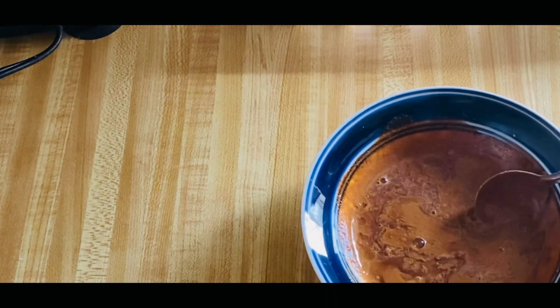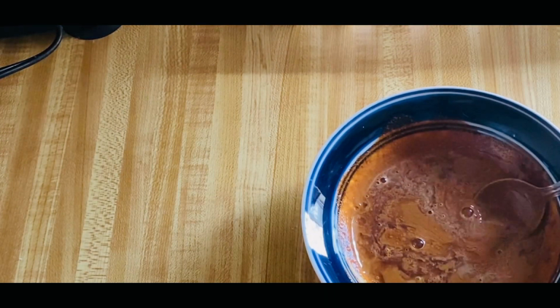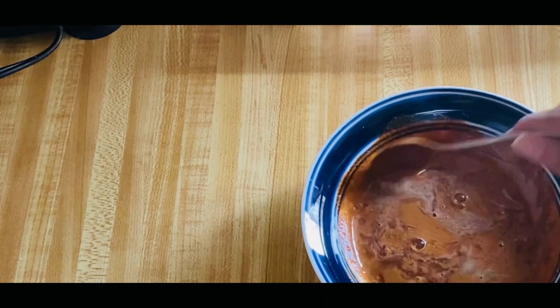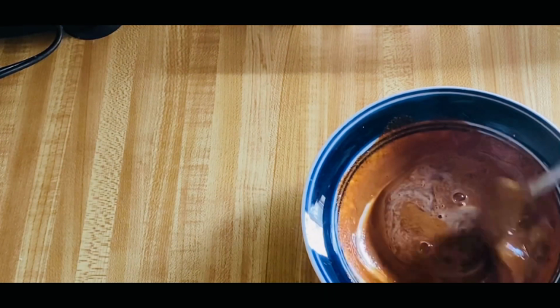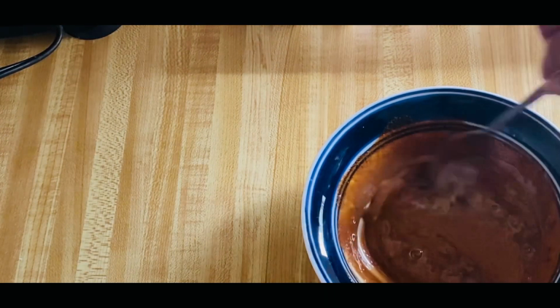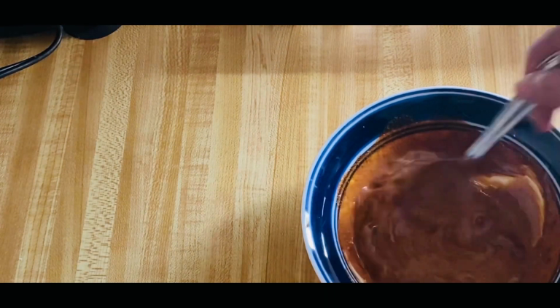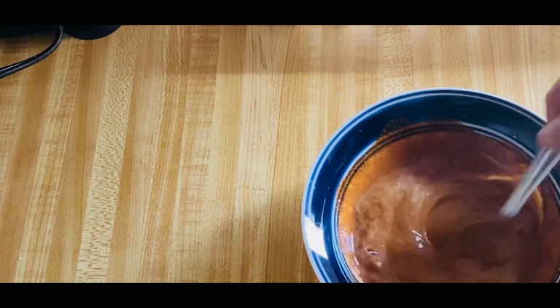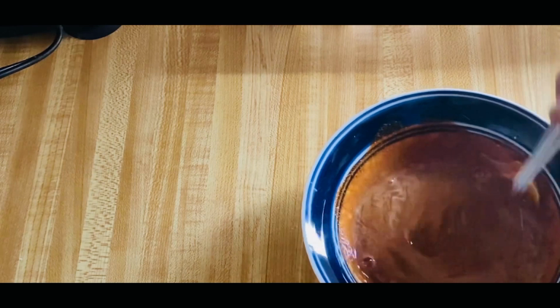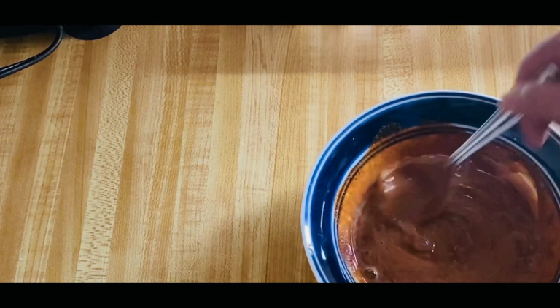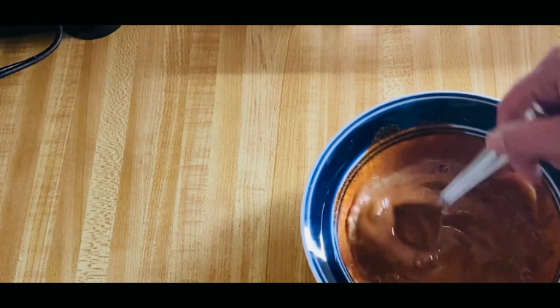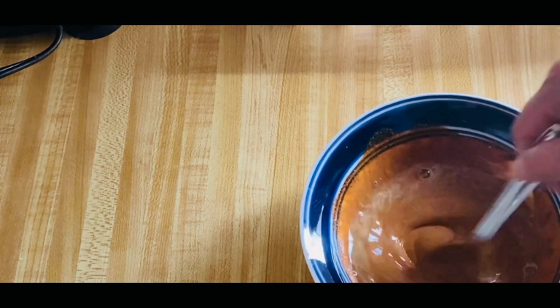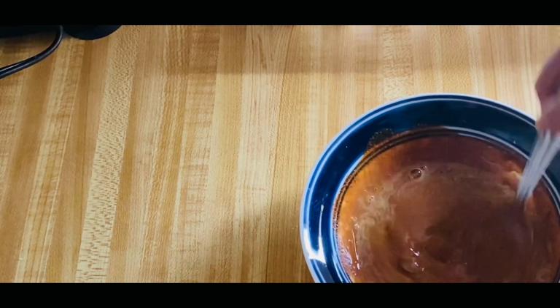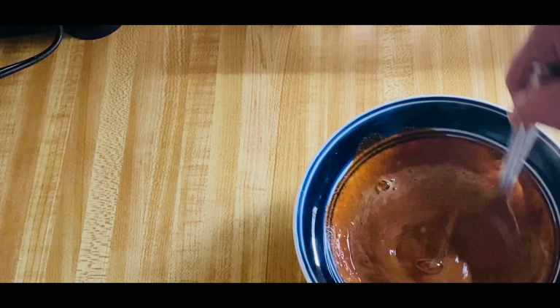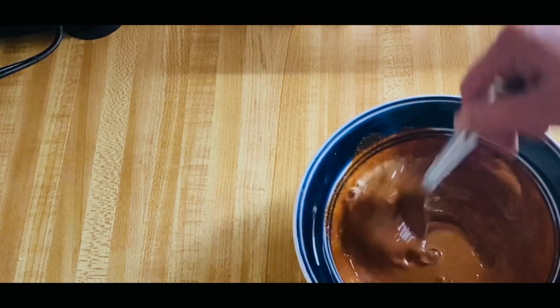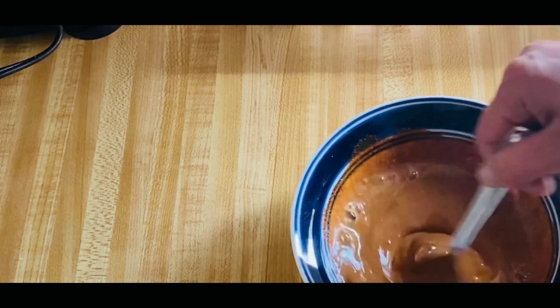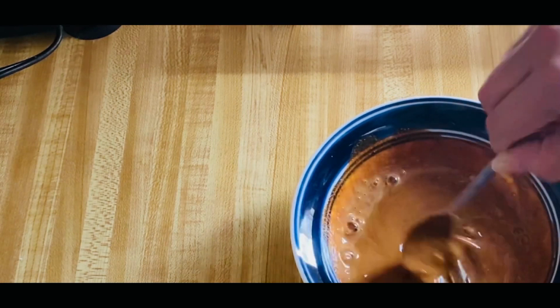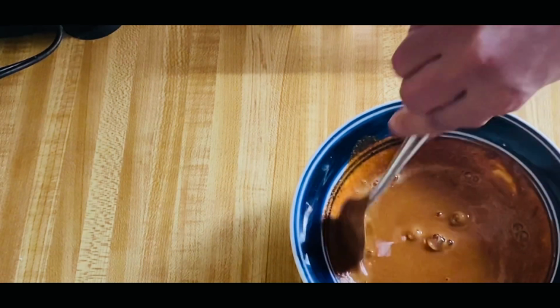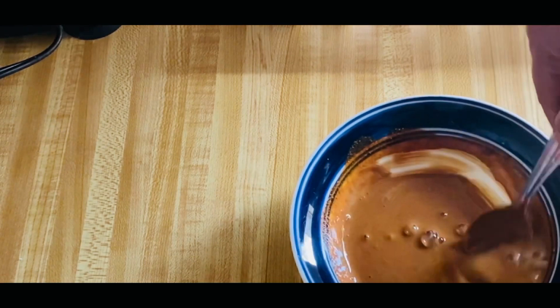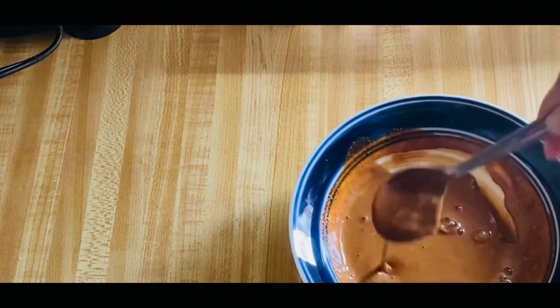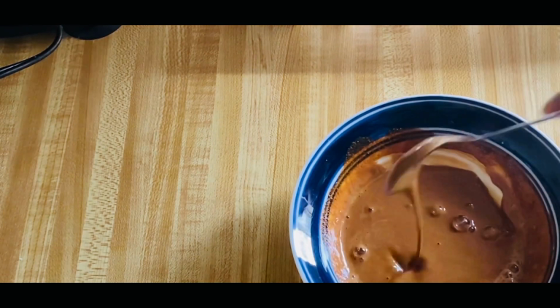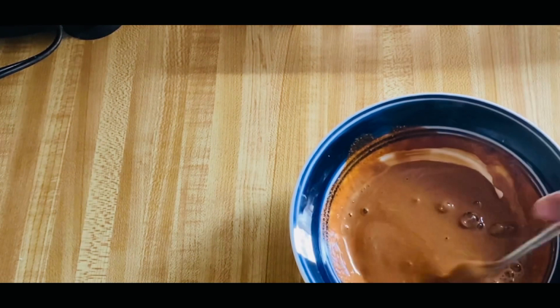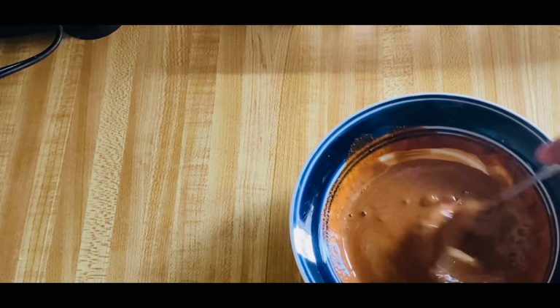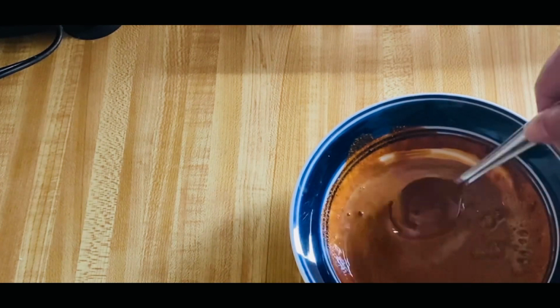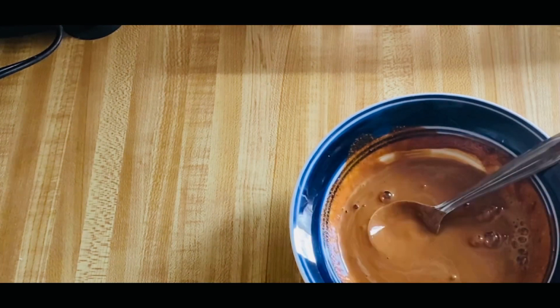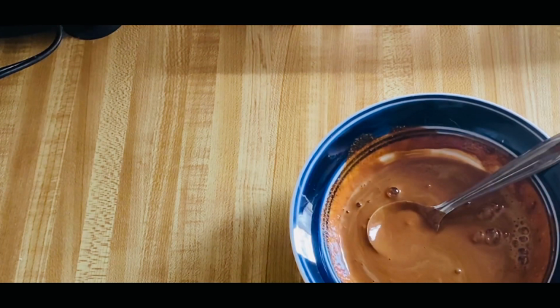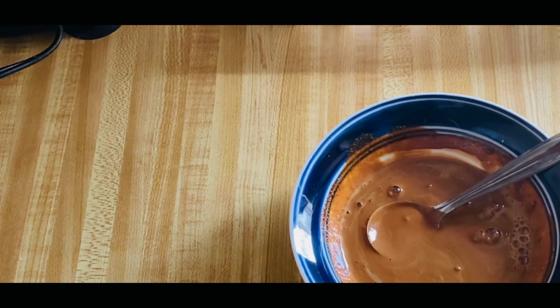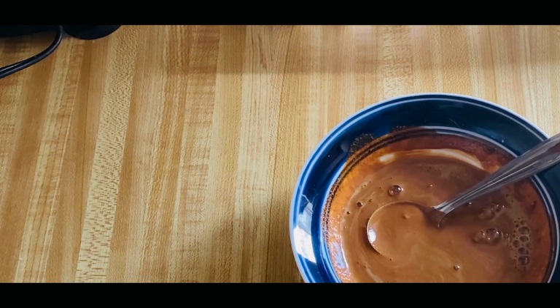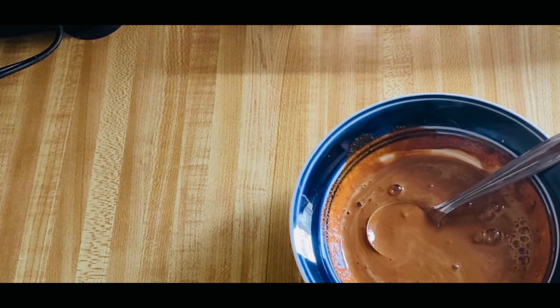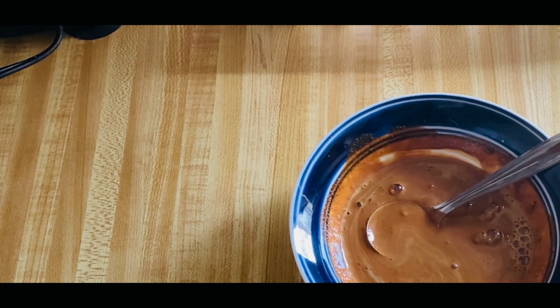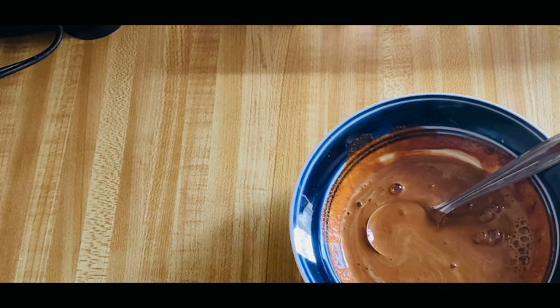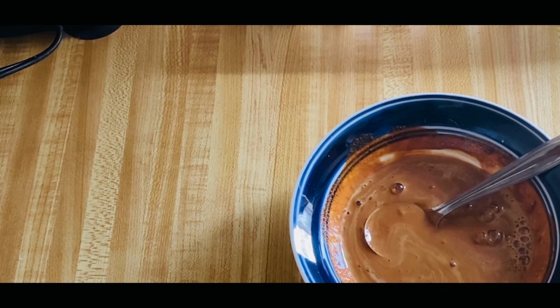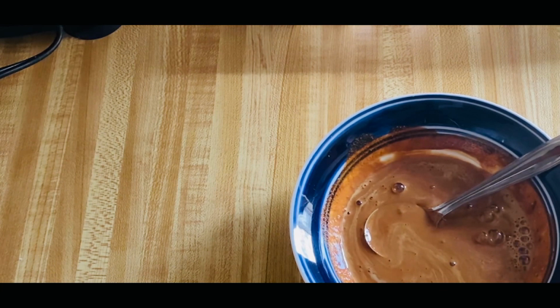I will add some water and a little more flavor. I will also add some chocolate chips — this is optional.